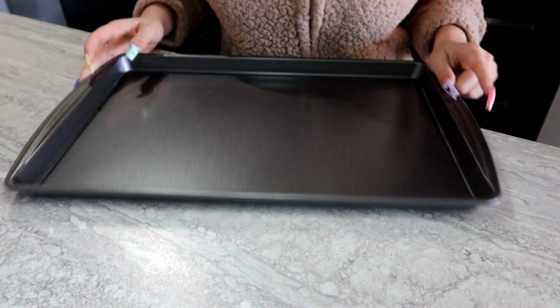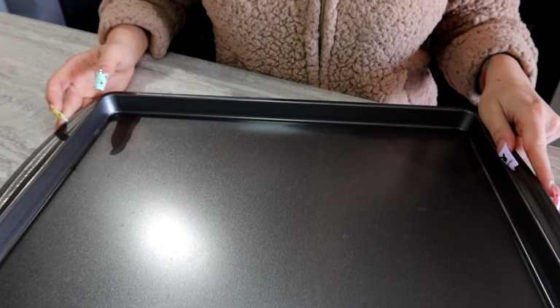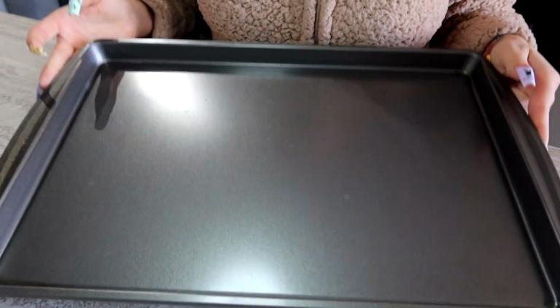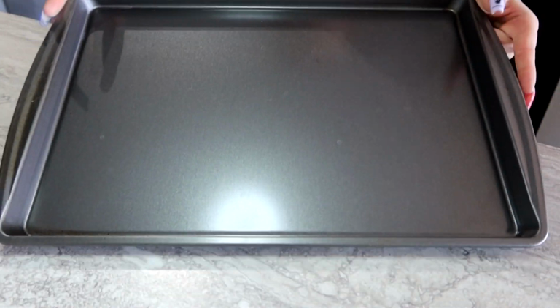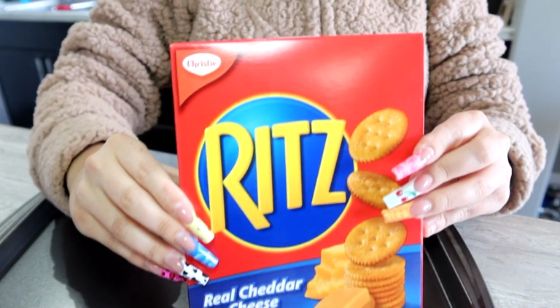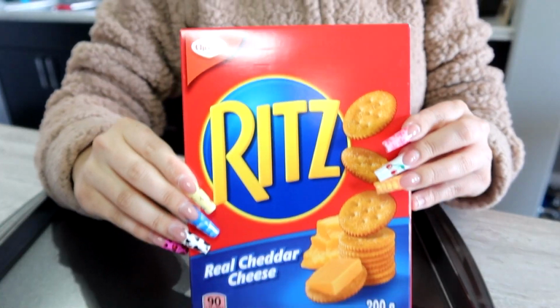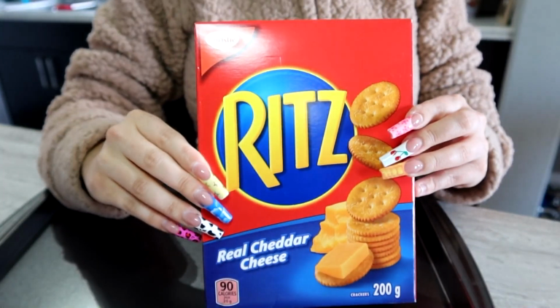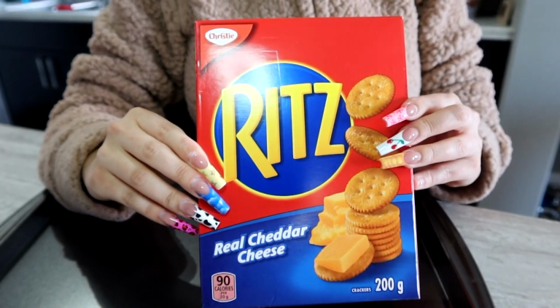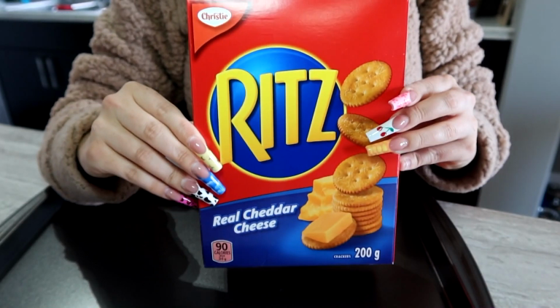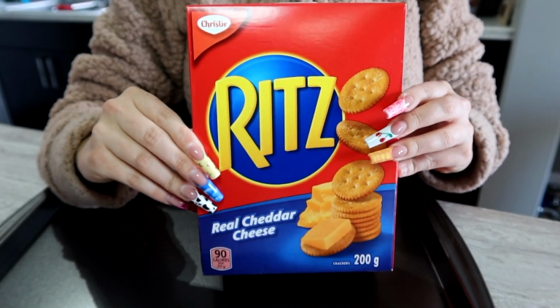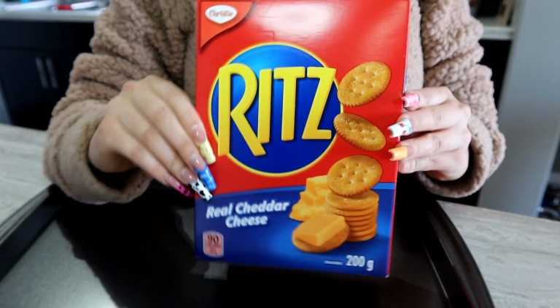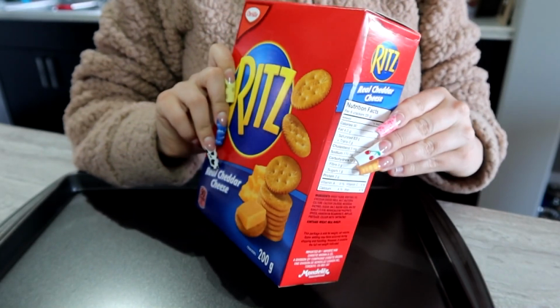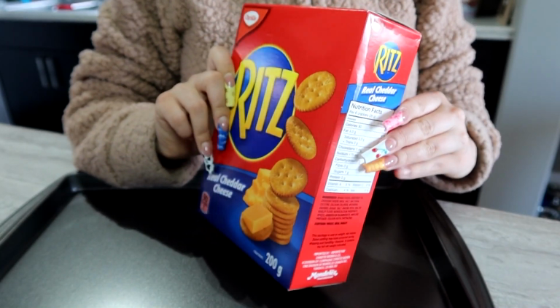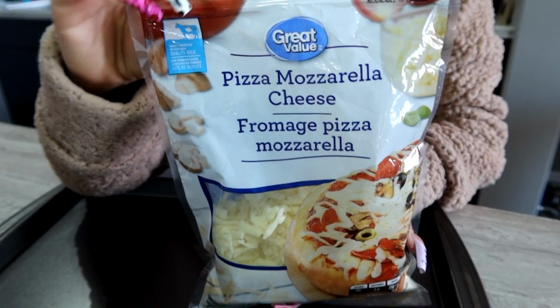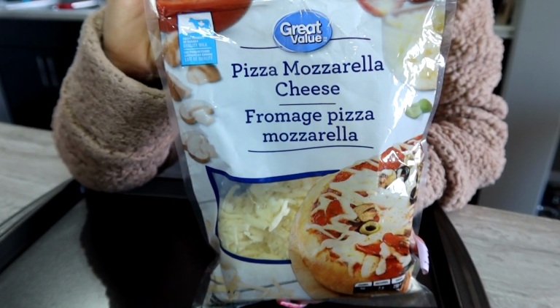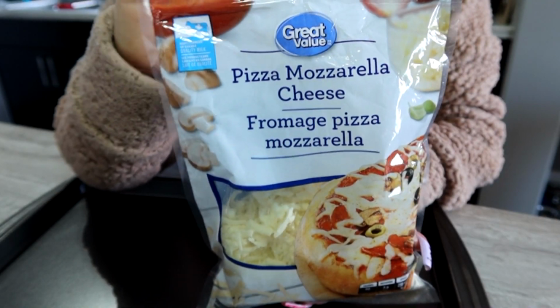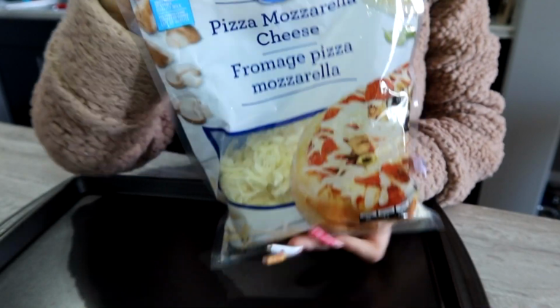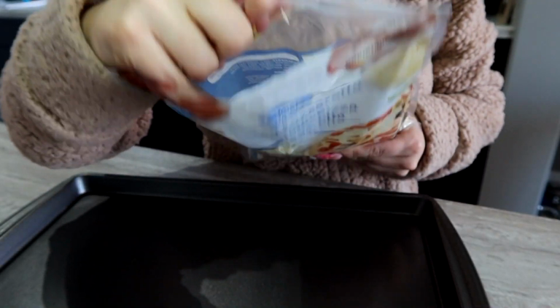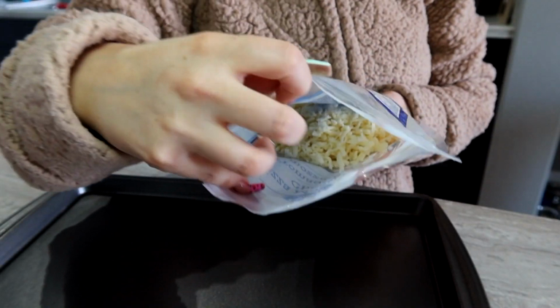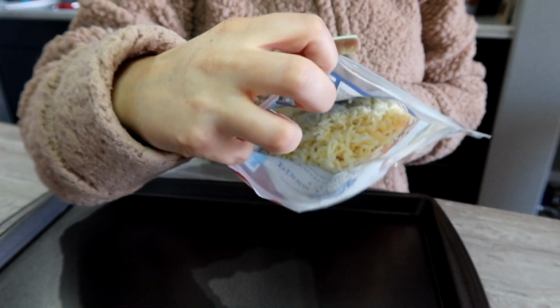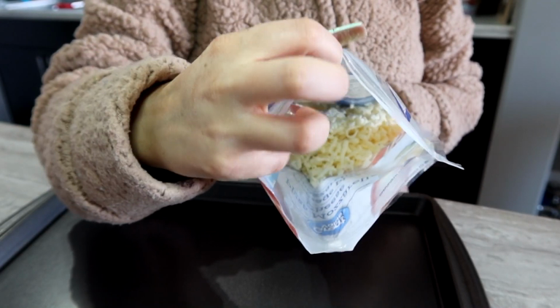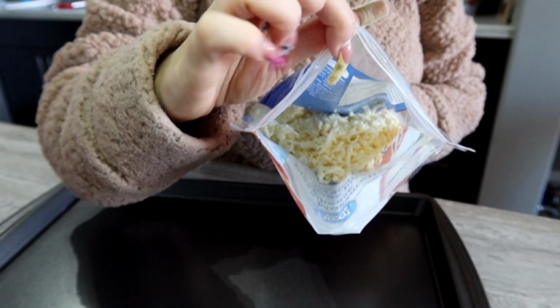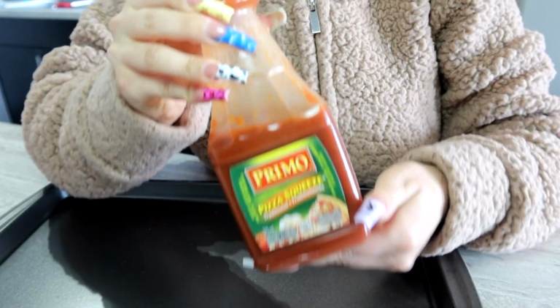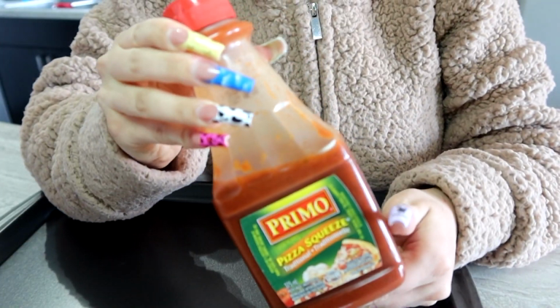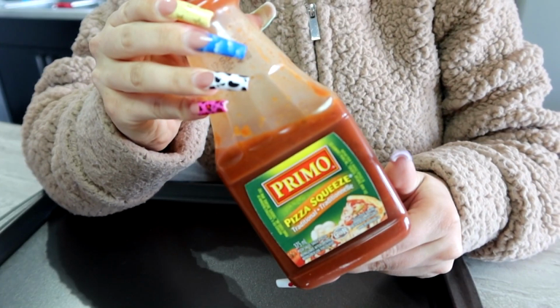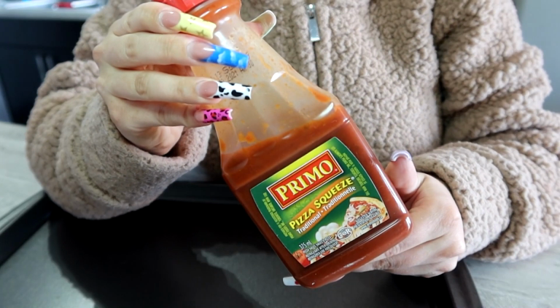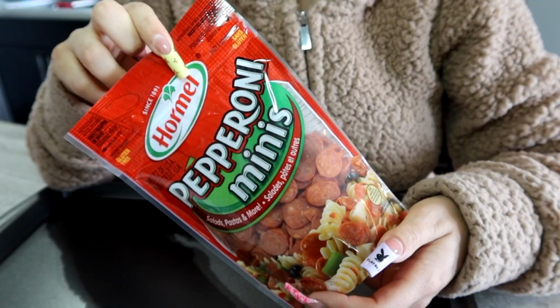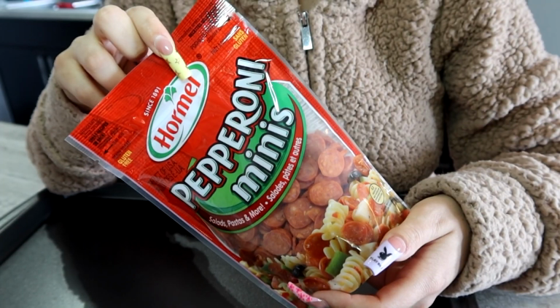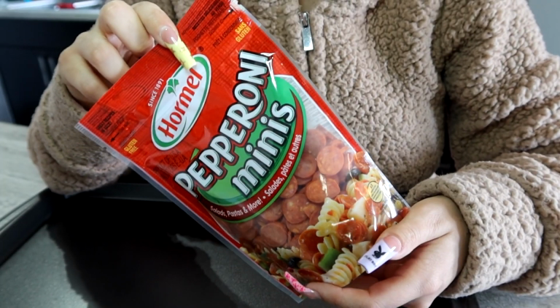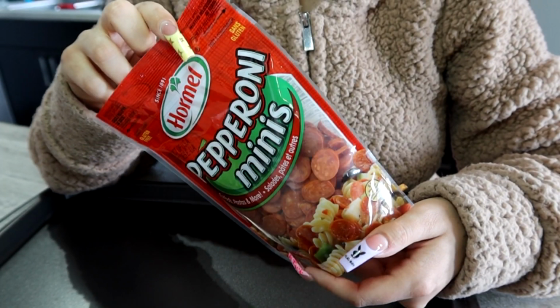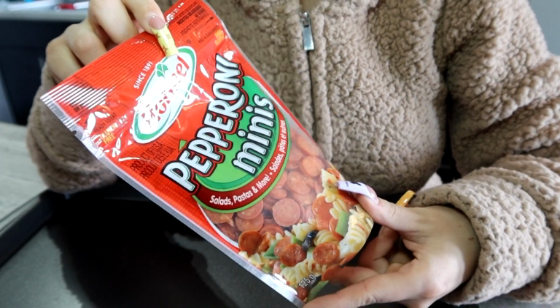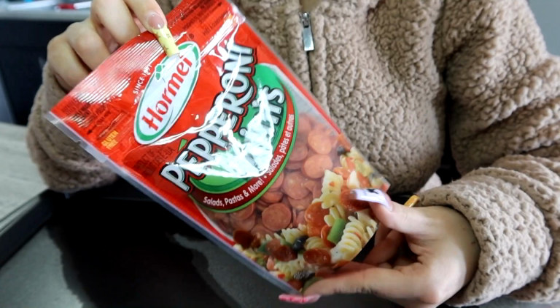Very simply, you're going to need a baking sheet, some Ritz crackers or any kind of crackers if you're choosing, your favorite cheese — I chose pizza mozzarella to mimic a pizza — pizza sauce, and some mini pepperonis if you want it pepperoni style.